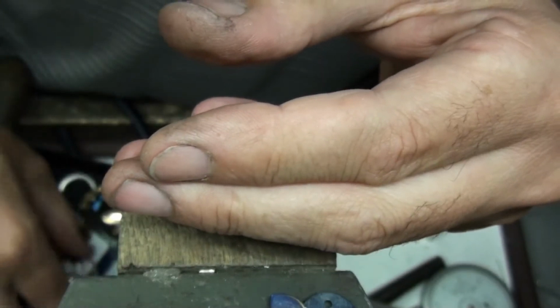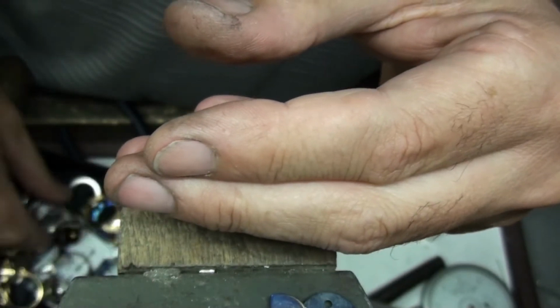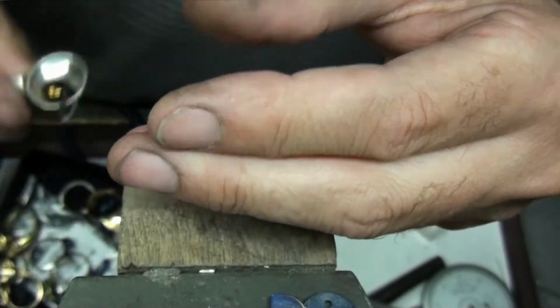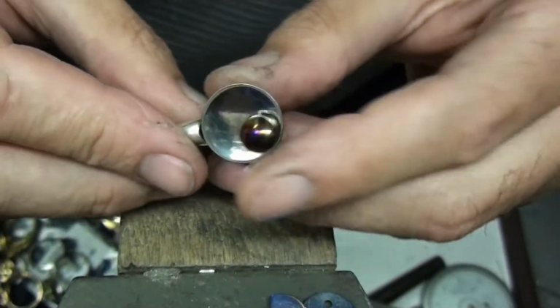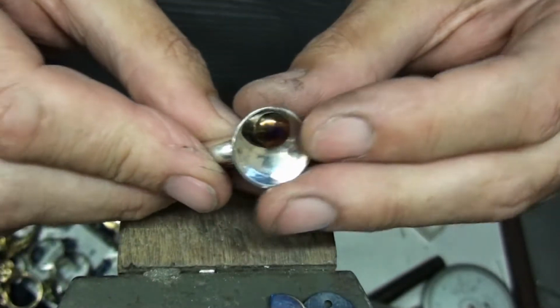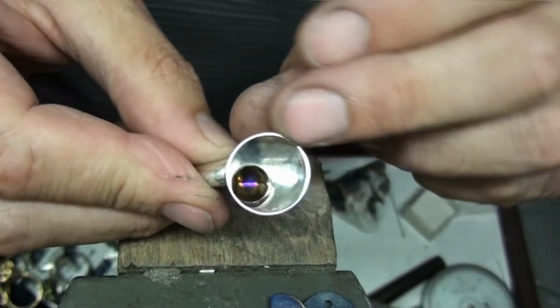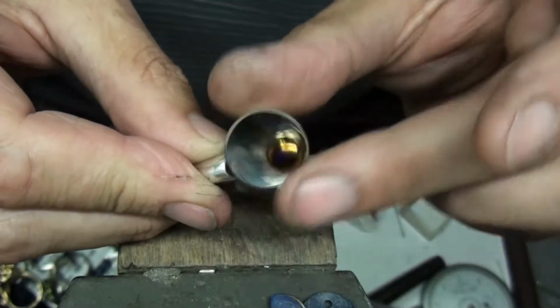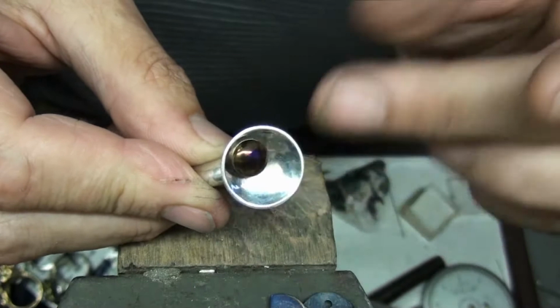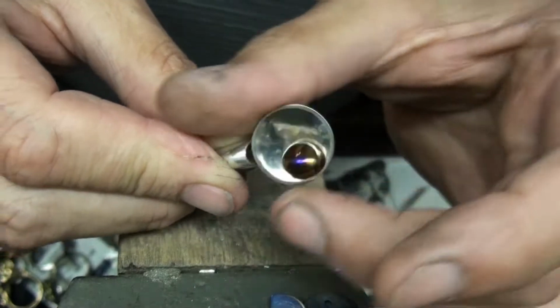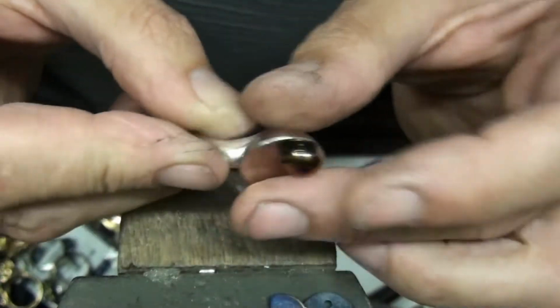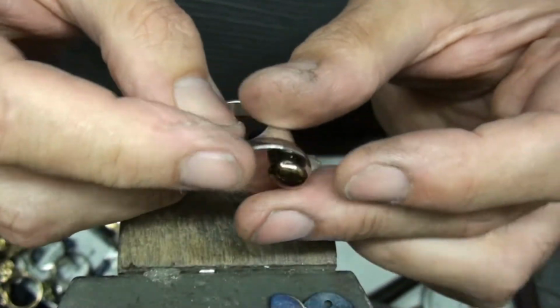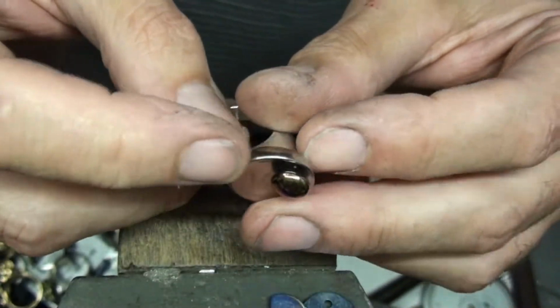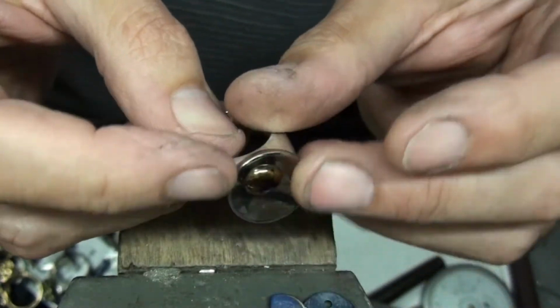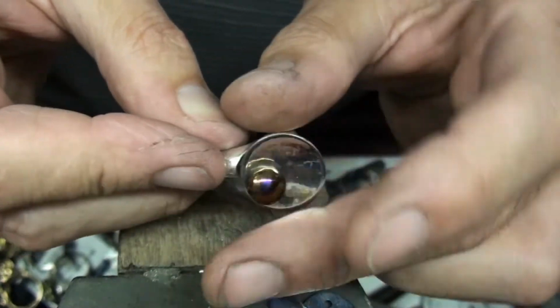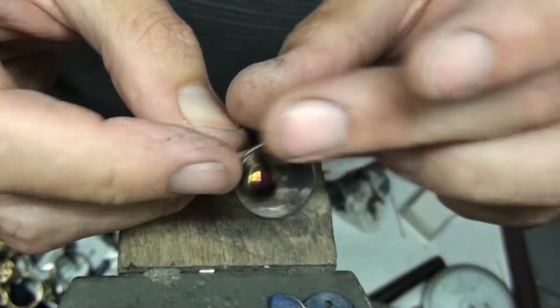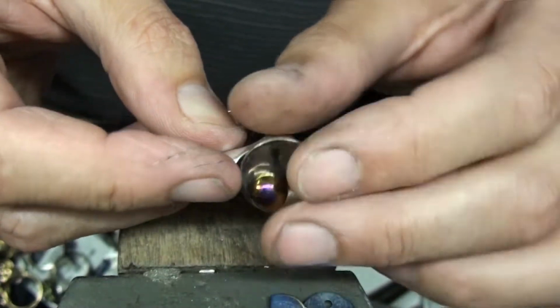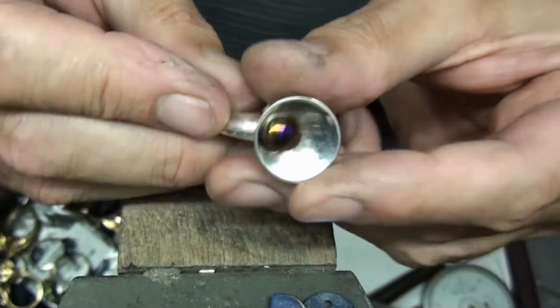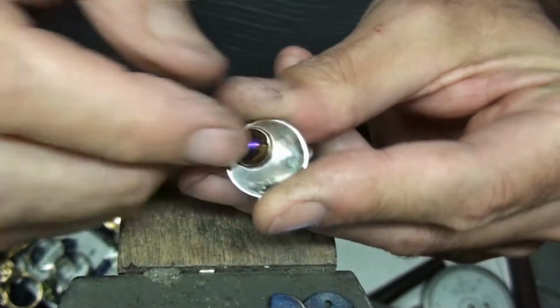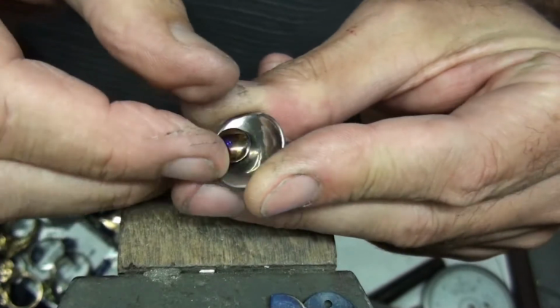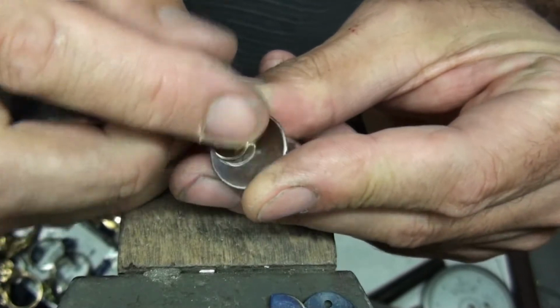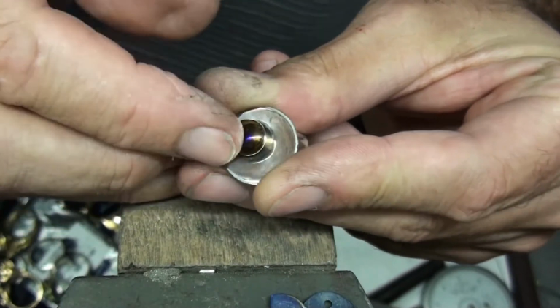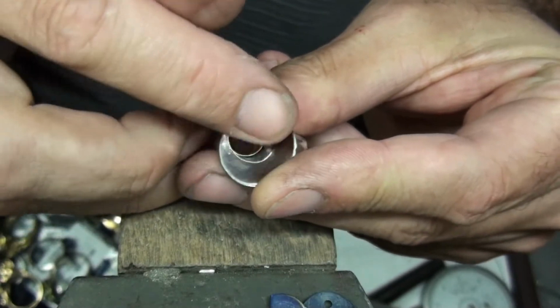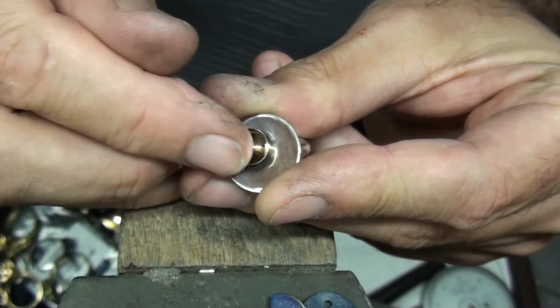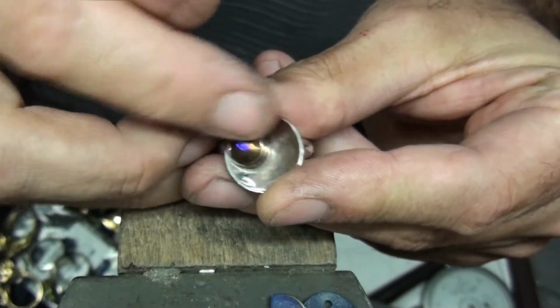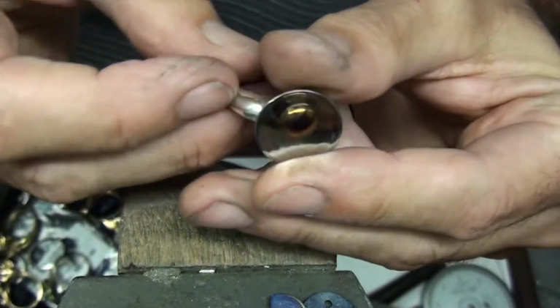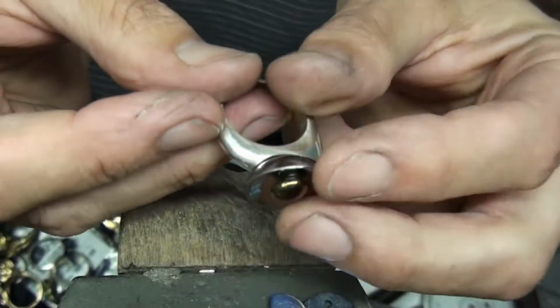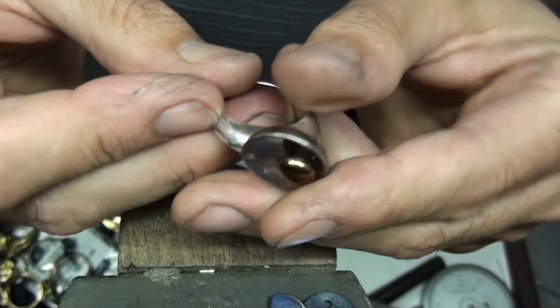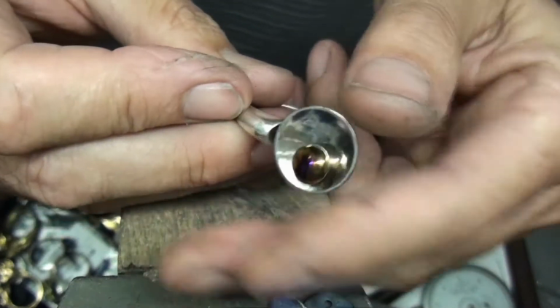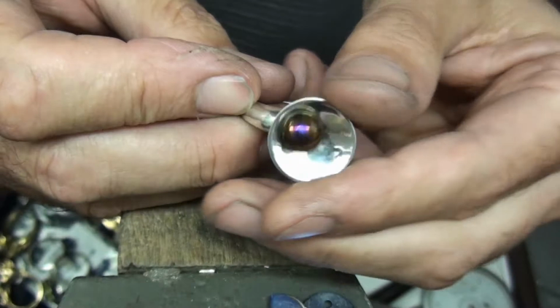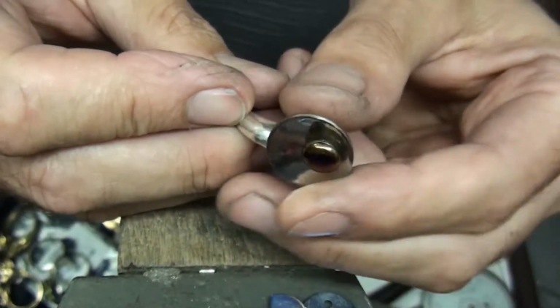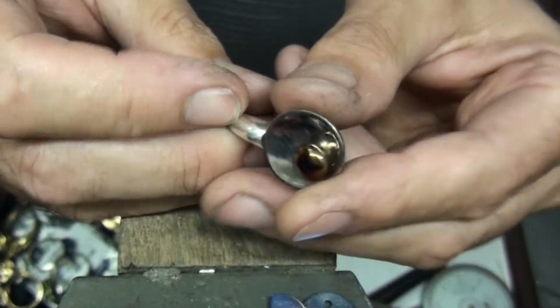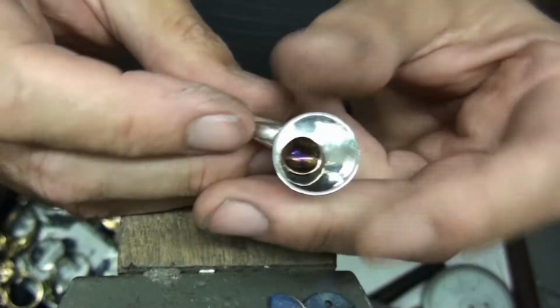Something else I'm working on at the moment is moving jewelry — this polished titanium disc moves around, and also the titanium ball on top moves around as well. It's something I'm trying to figure out at the moment.